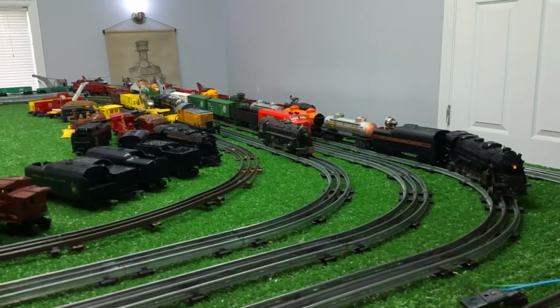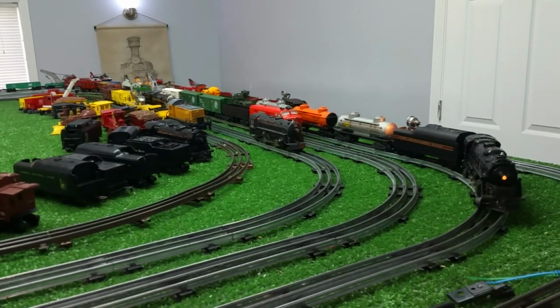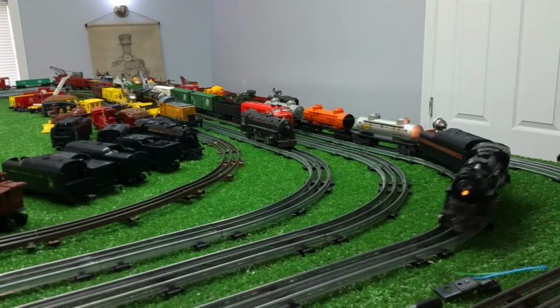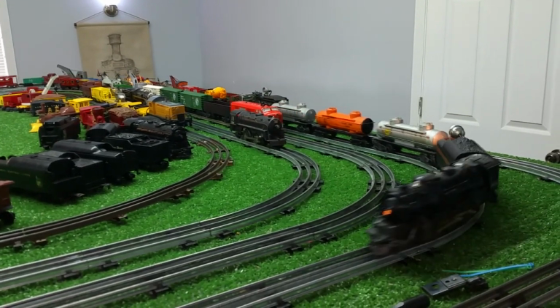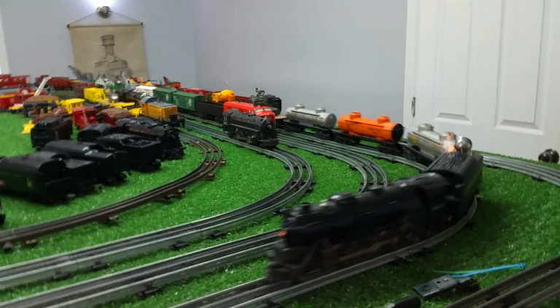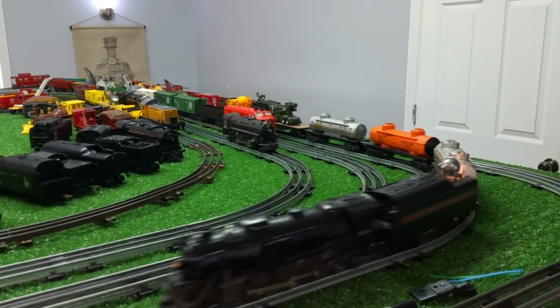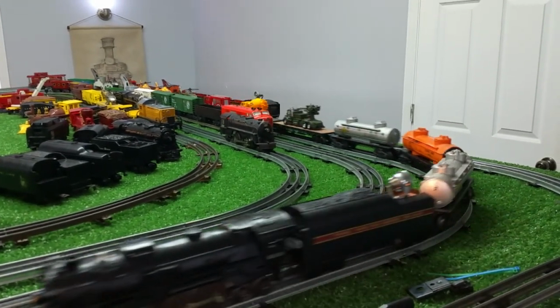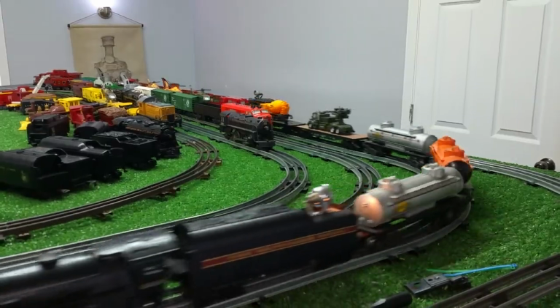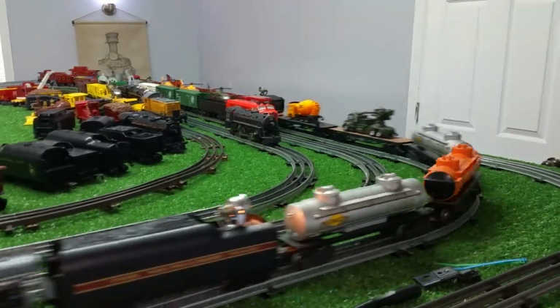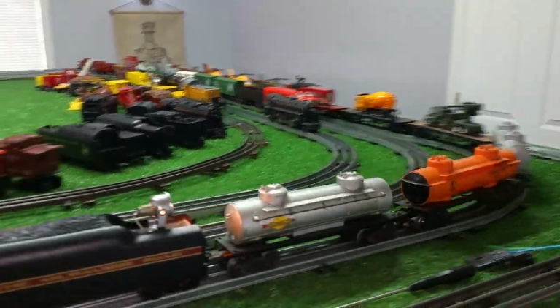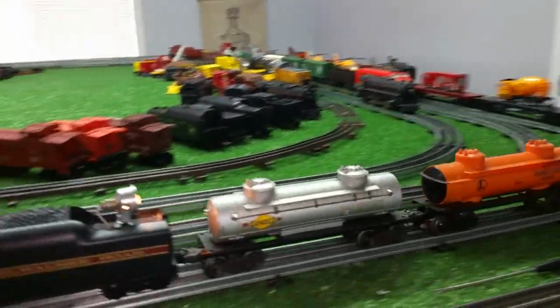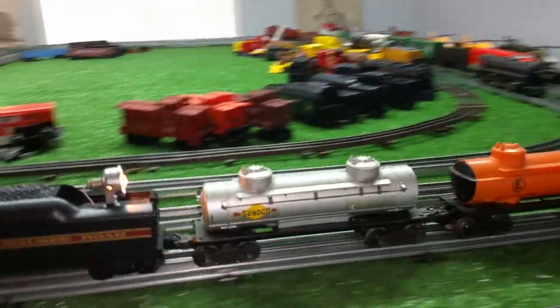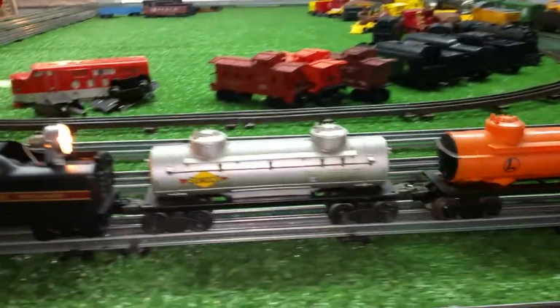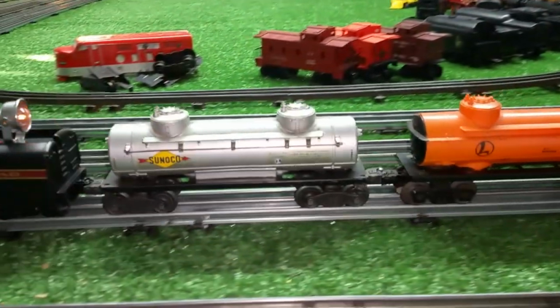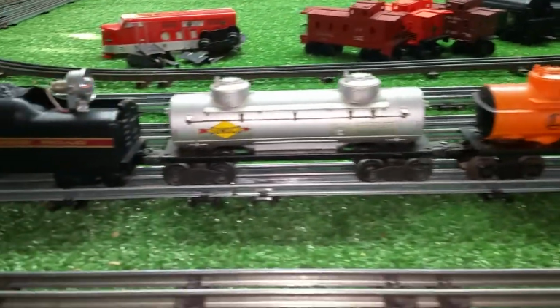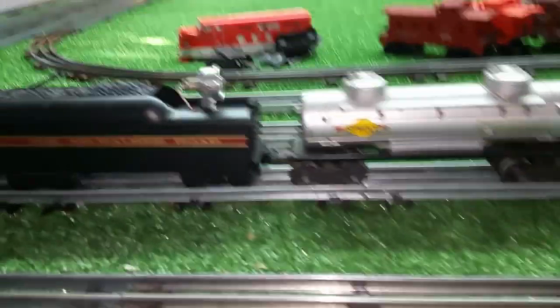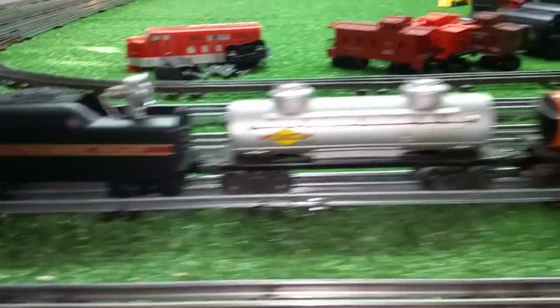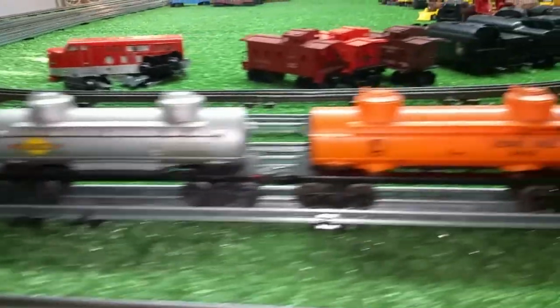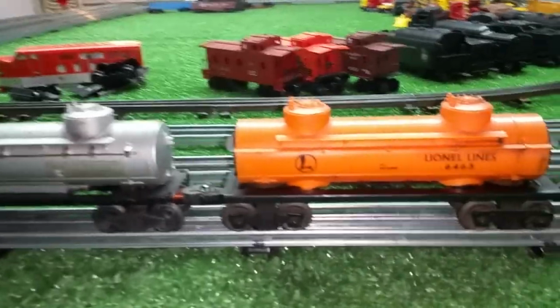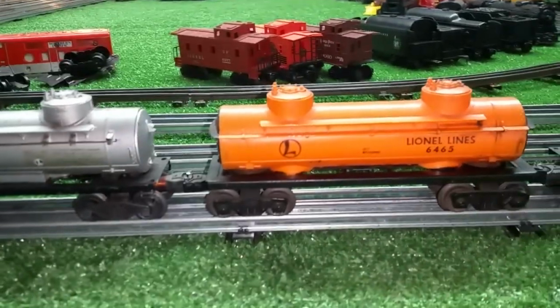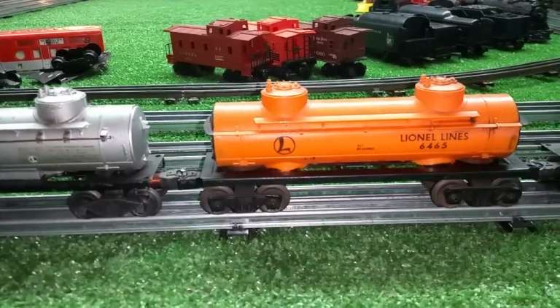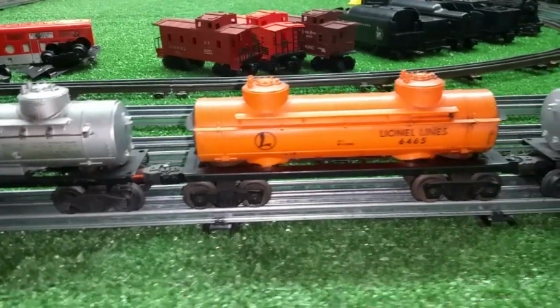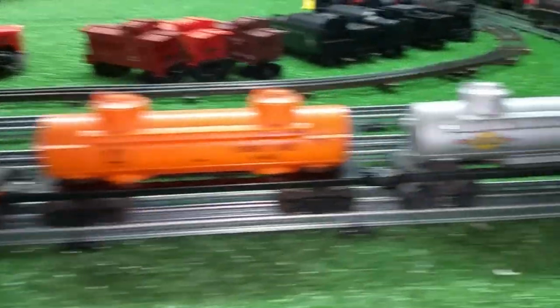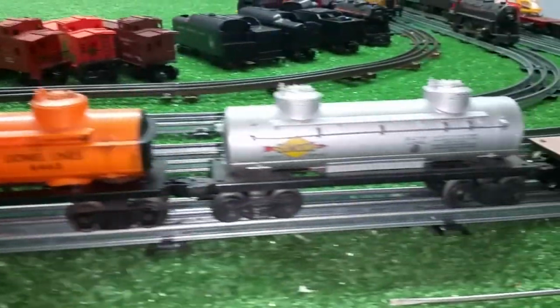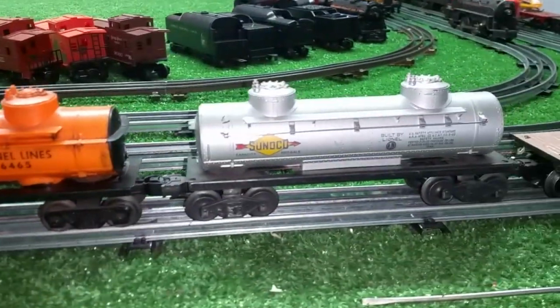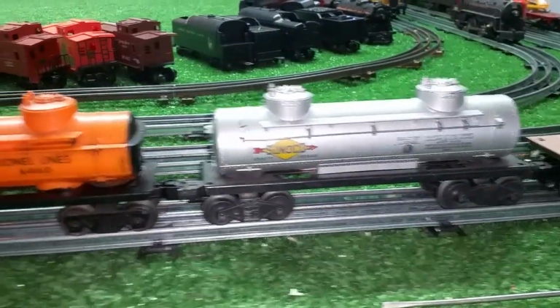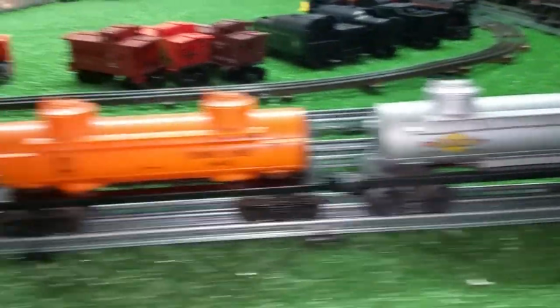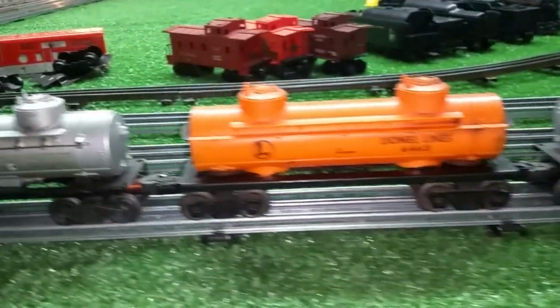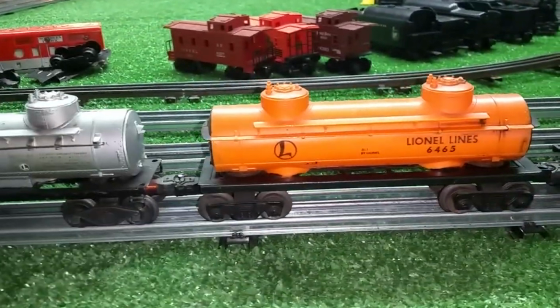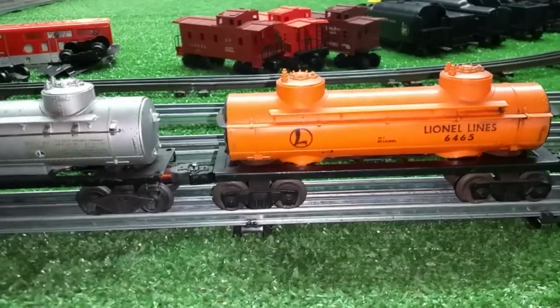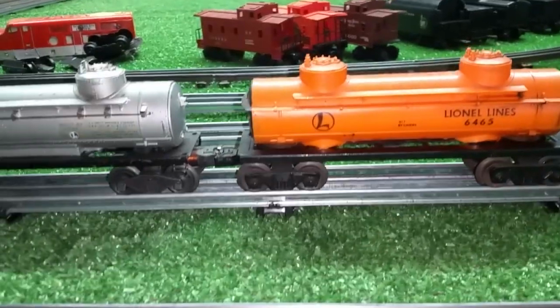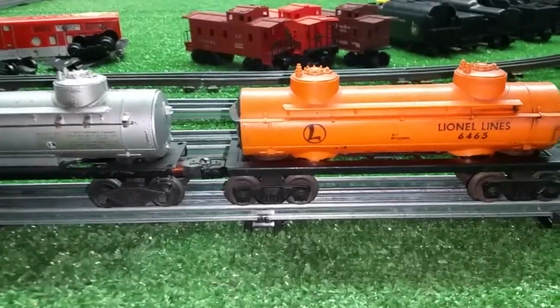This is that new tanker. I had never seen this tanker before. And it's virtually identical to the silver ones, but I'd never seen it before. Very, very similar.